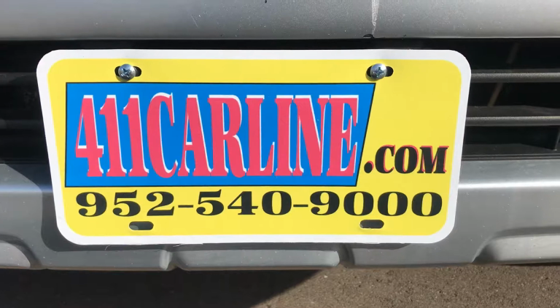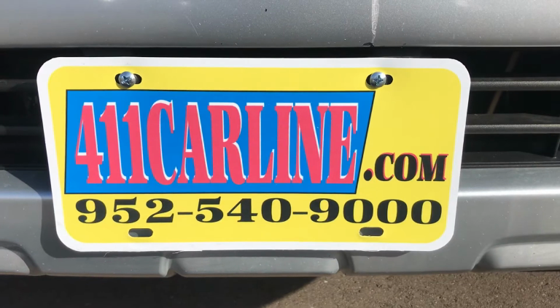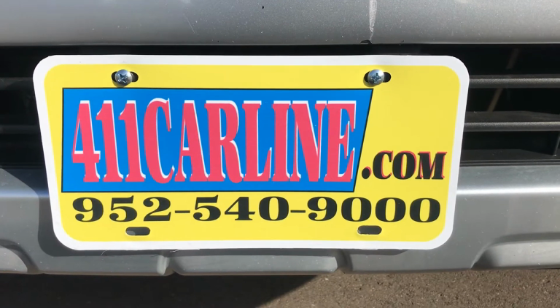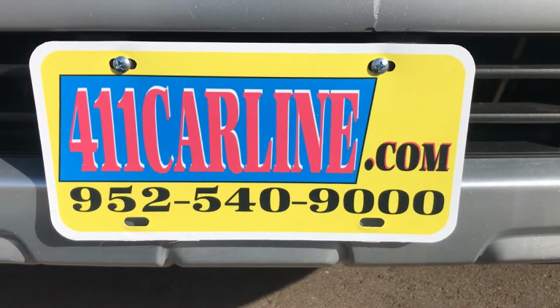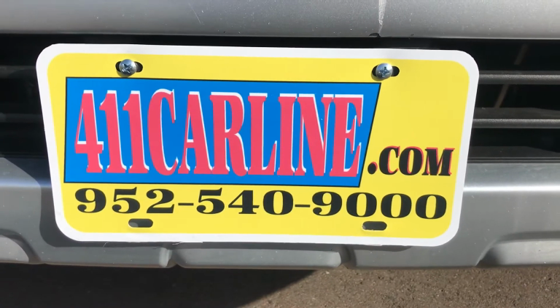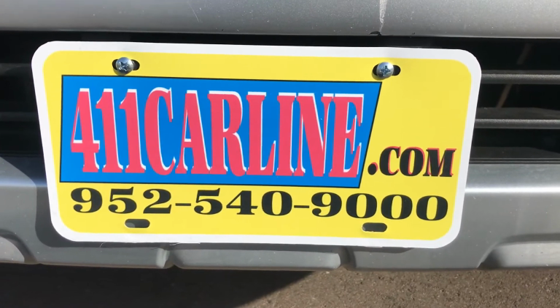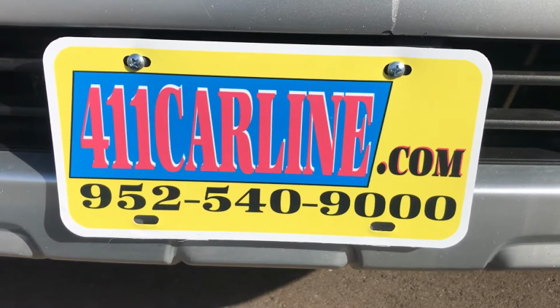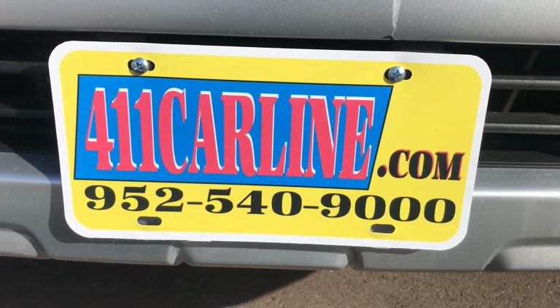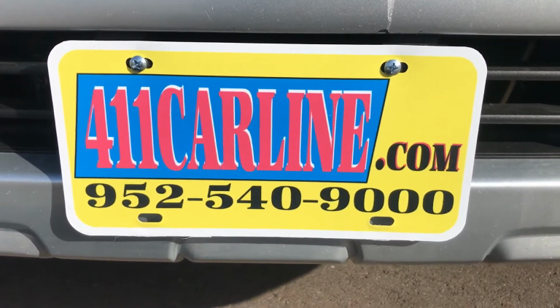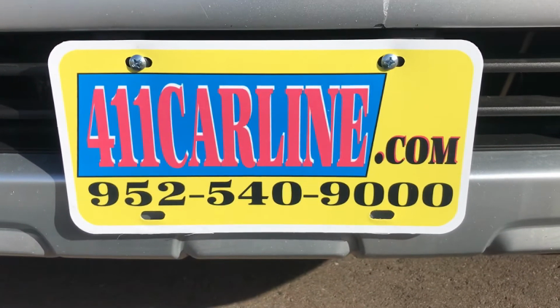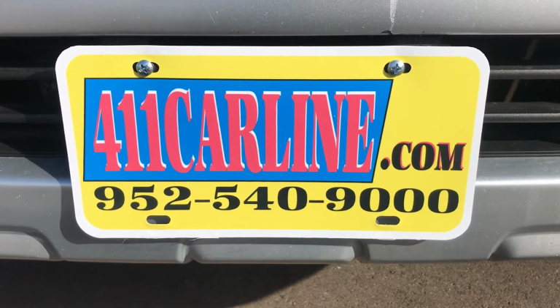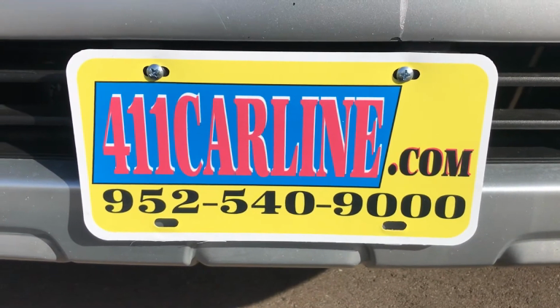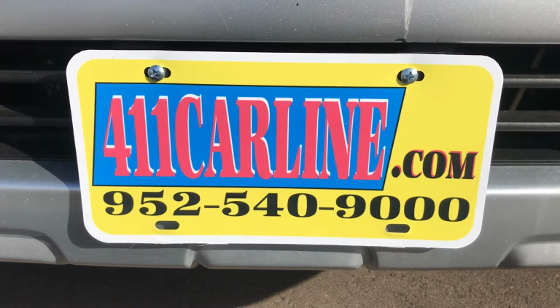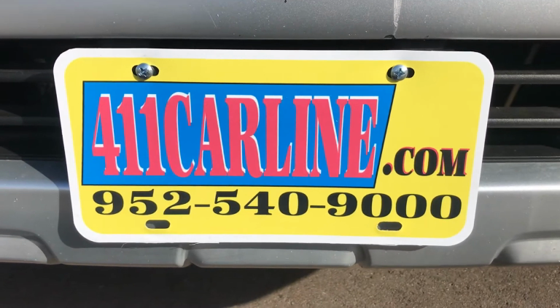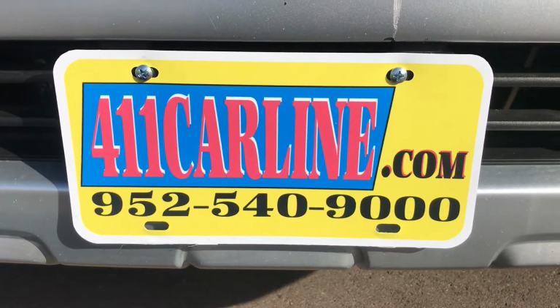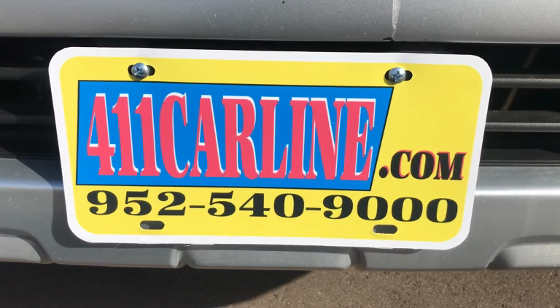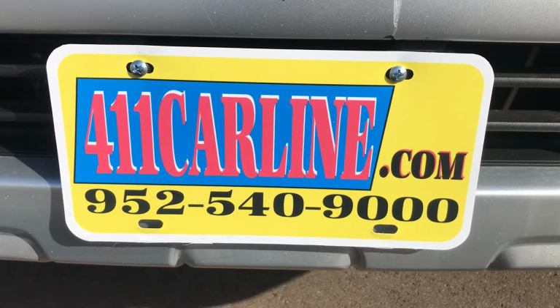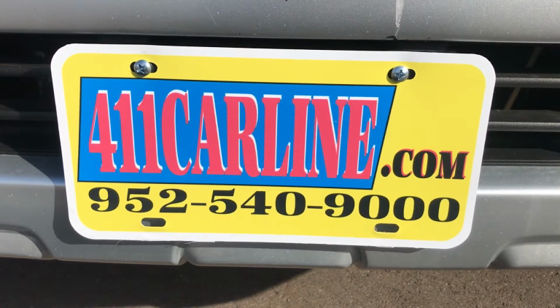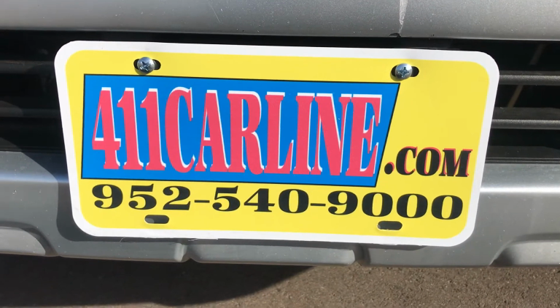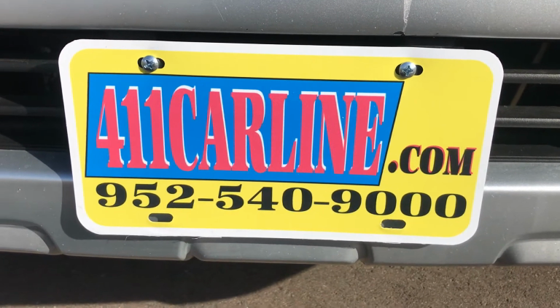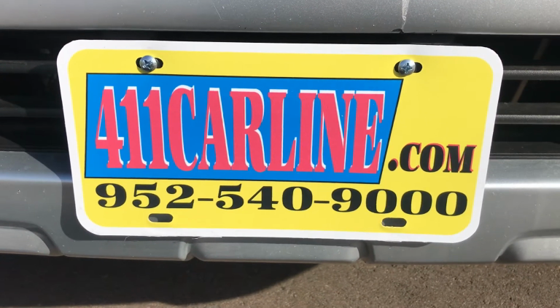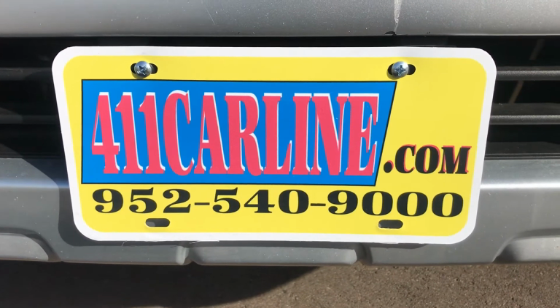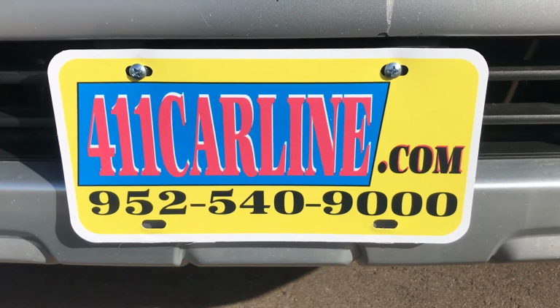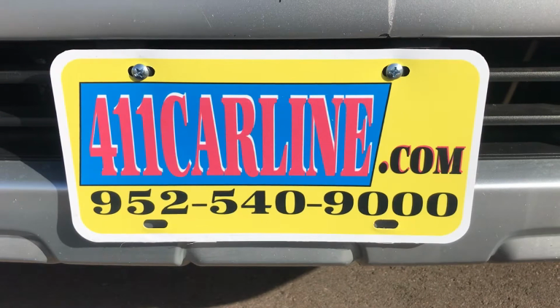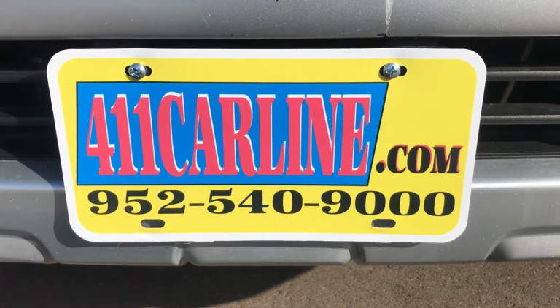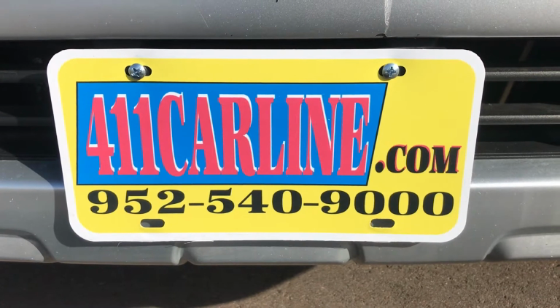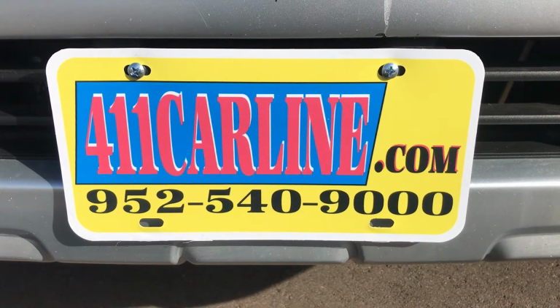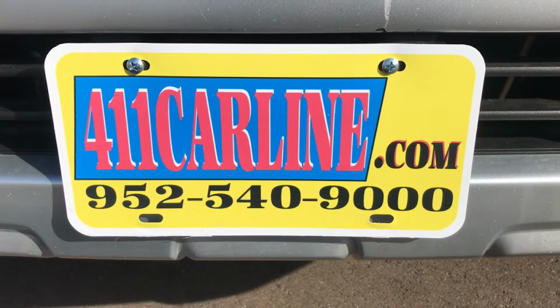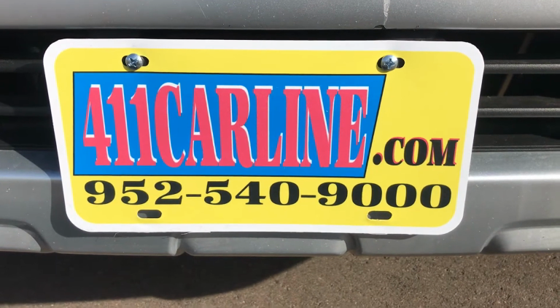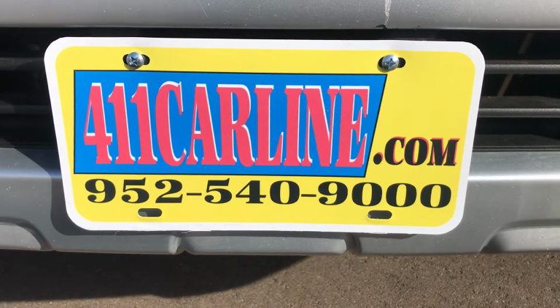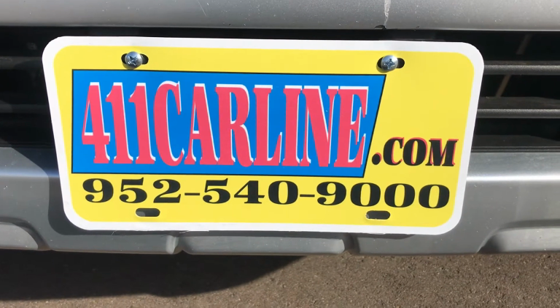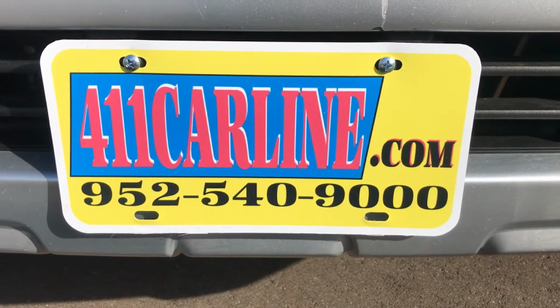Welcome to 411carline.com. You can find us at 411carline.com. The free Carfax is available on our website — it'll be next to the vehicle. It'll say Carfax Advantage Dealer or Carfax One Owner. It'll be a little icon. Just click on it and it opens up a new window and opens the Carfax for you.